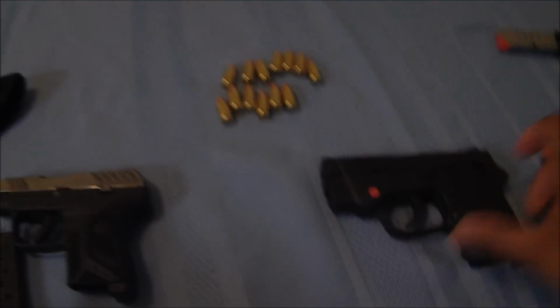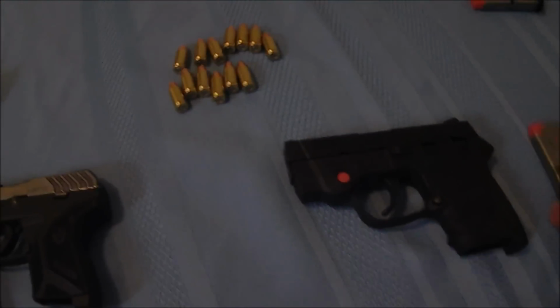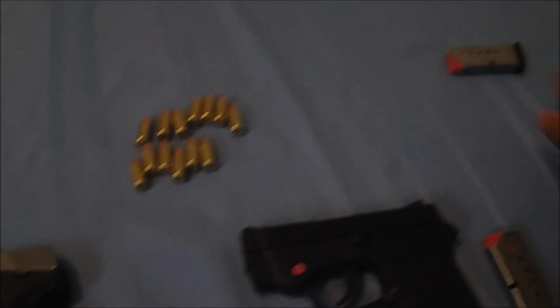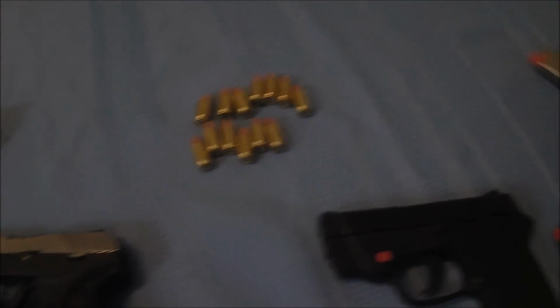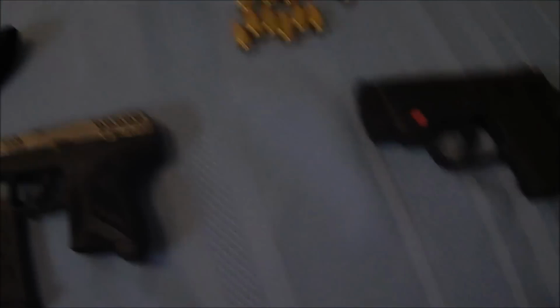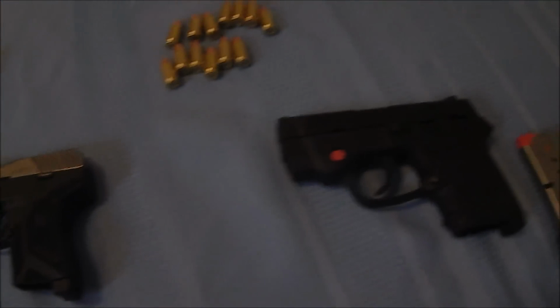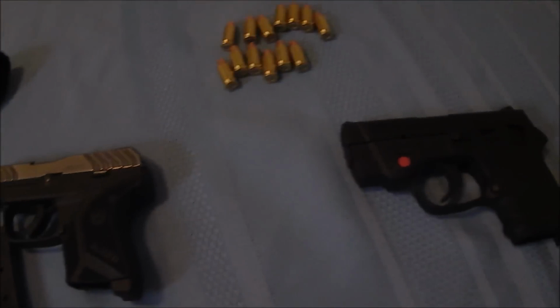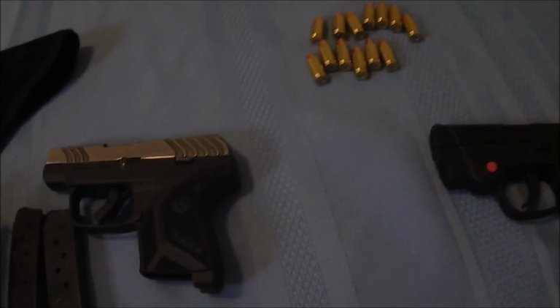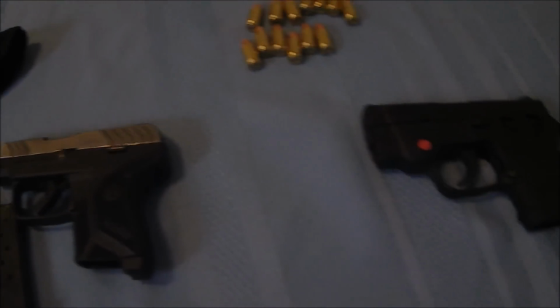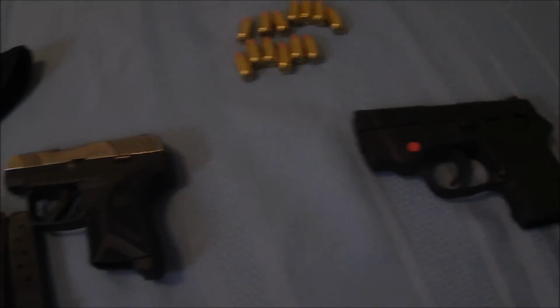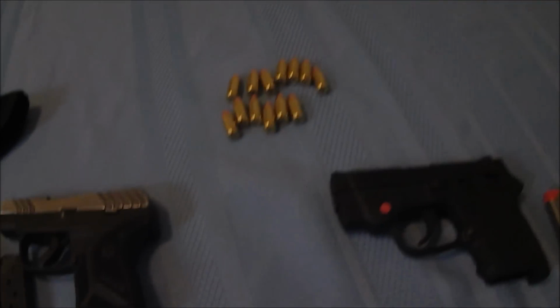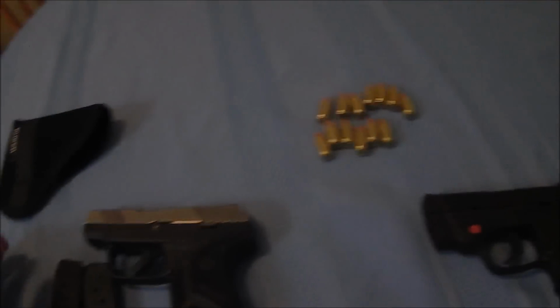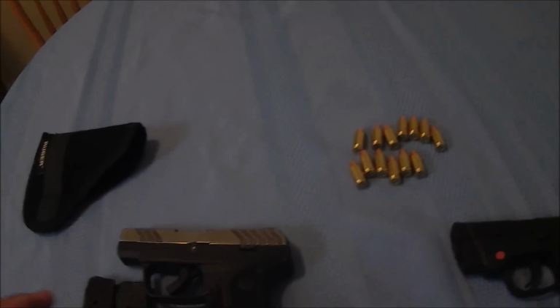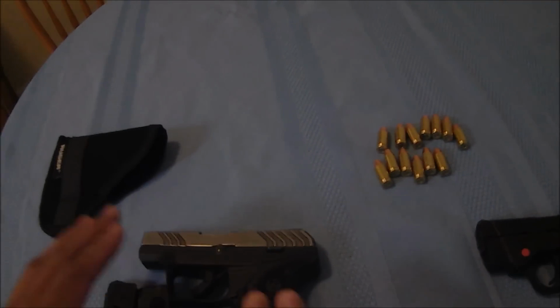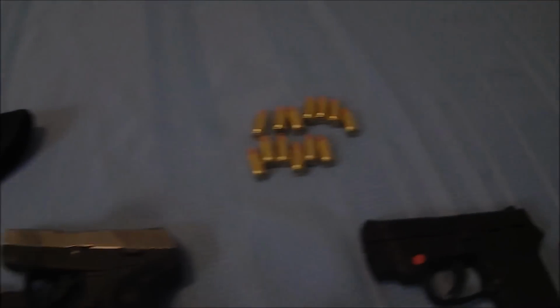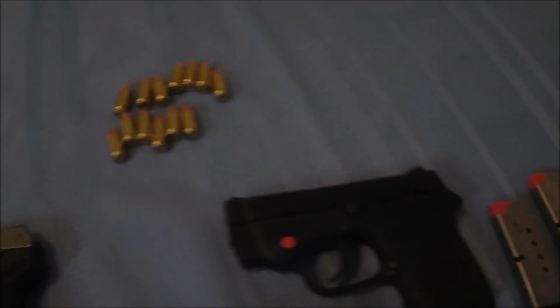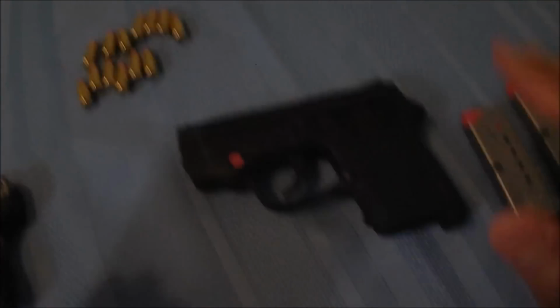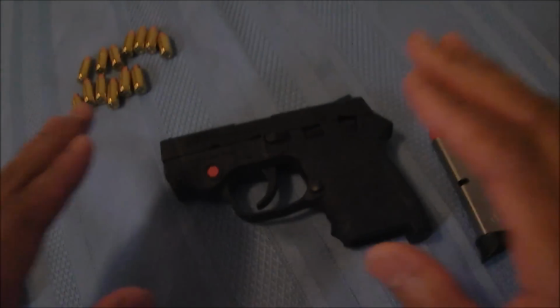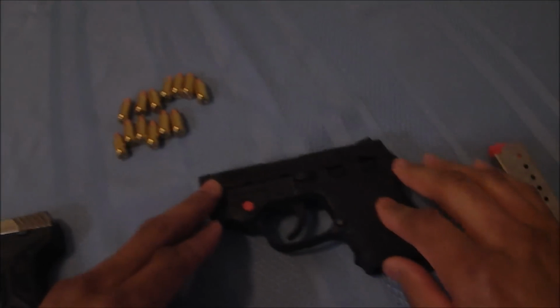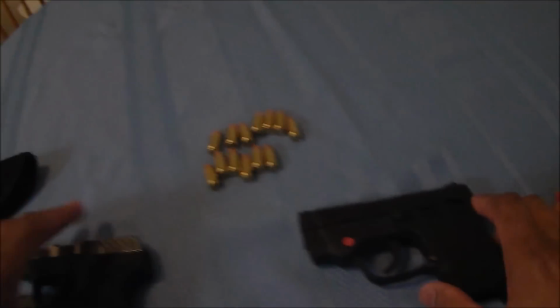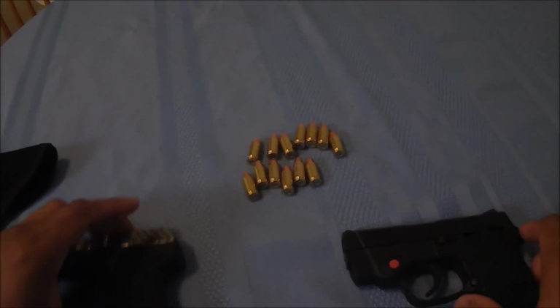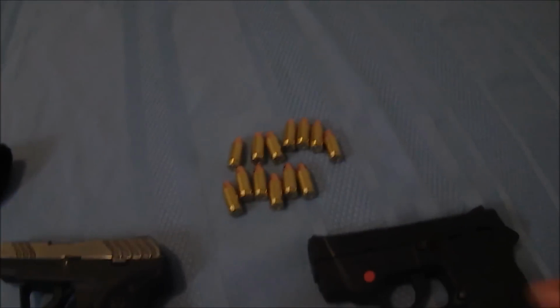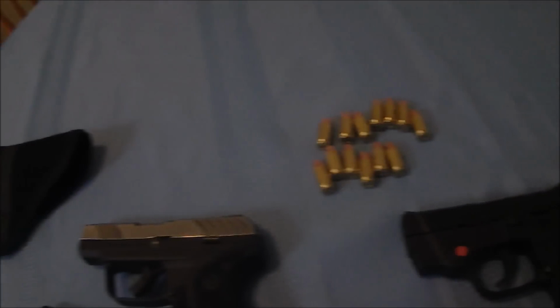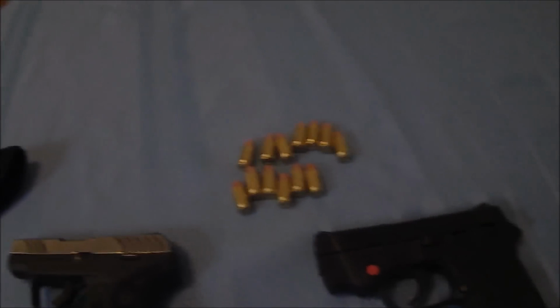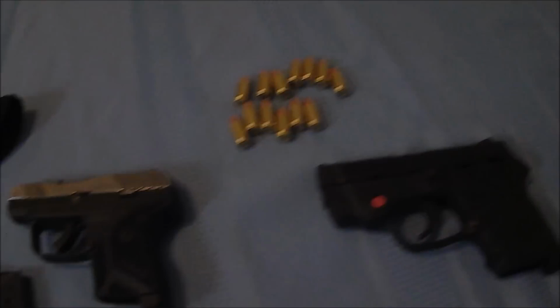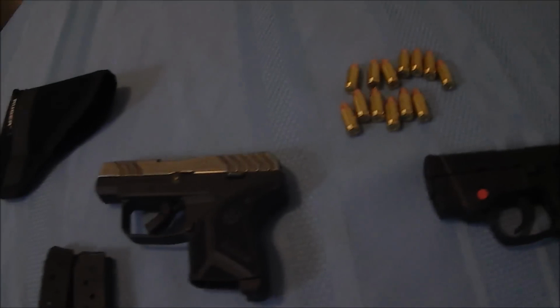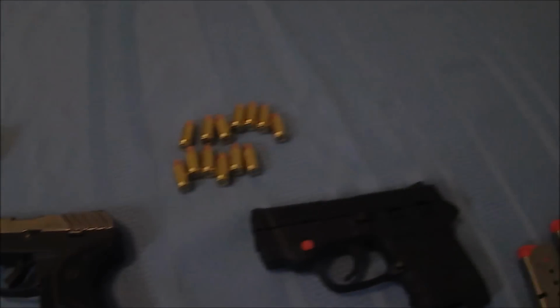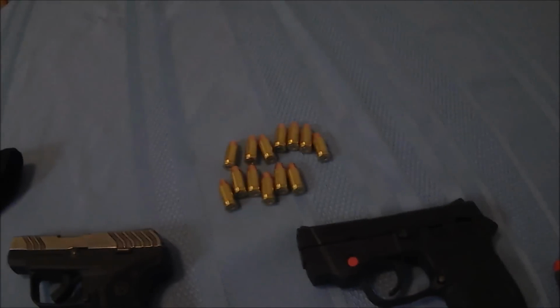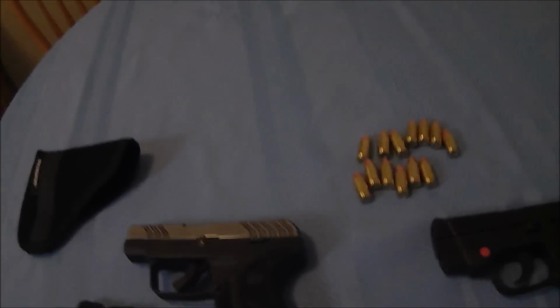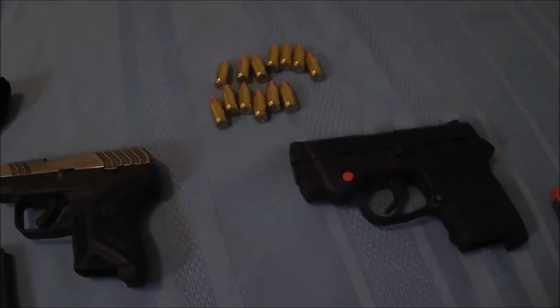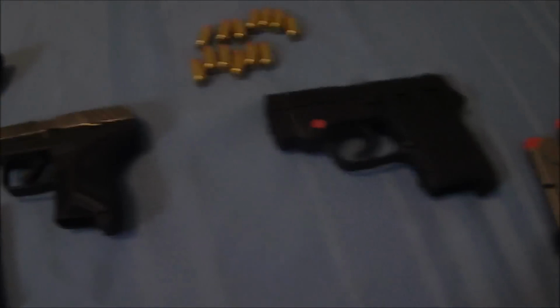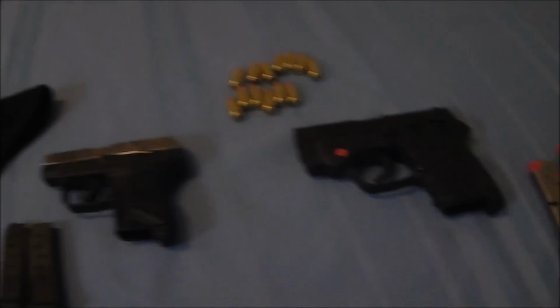I just wanted to do a quick review and comparison of these two 380s. I have the Ruger LCP-2 and the M&P Bodyguard 380. These are both two great pocket carry or backup handguns.